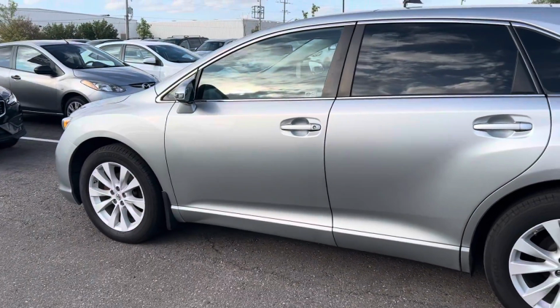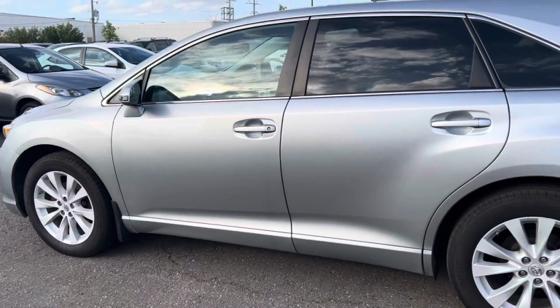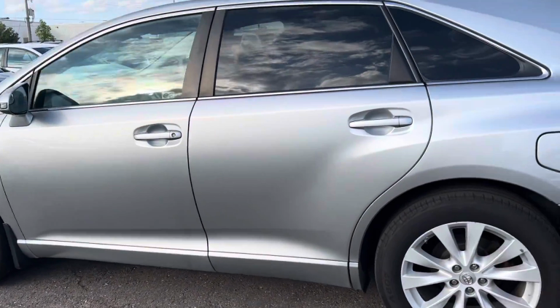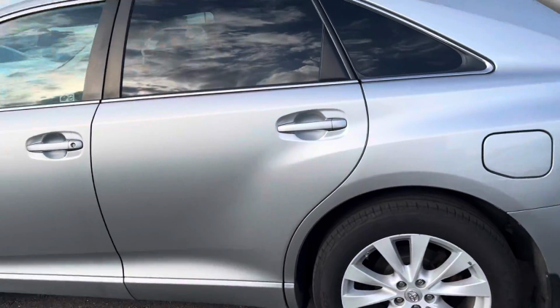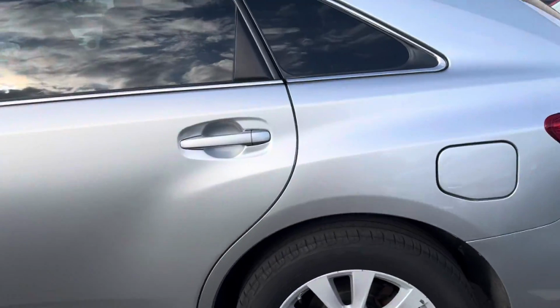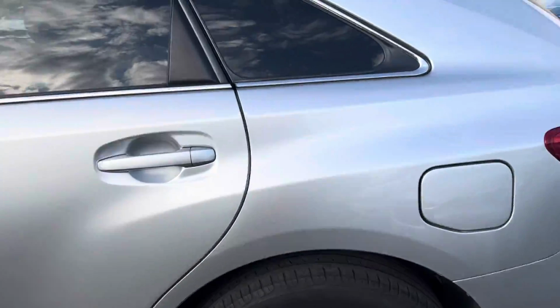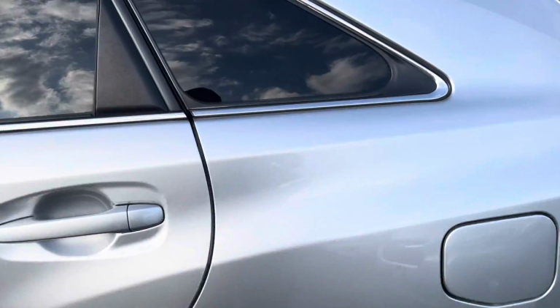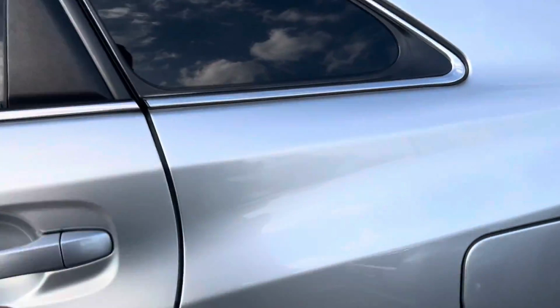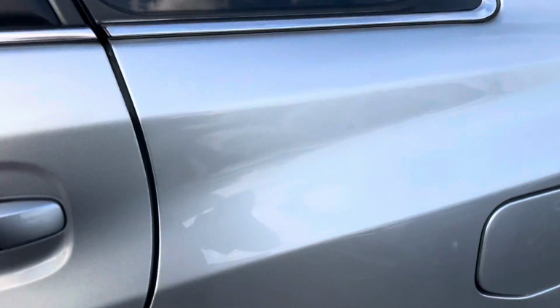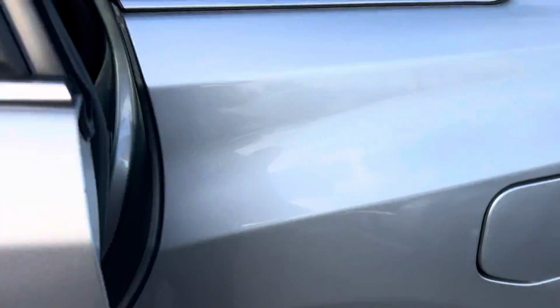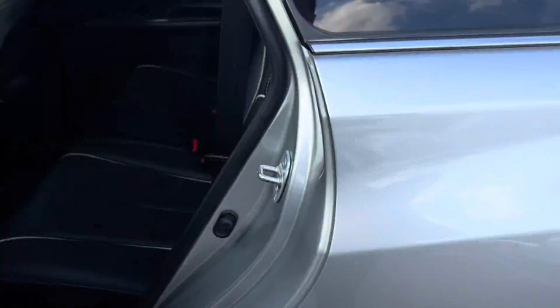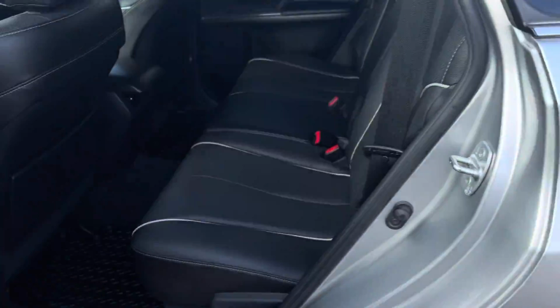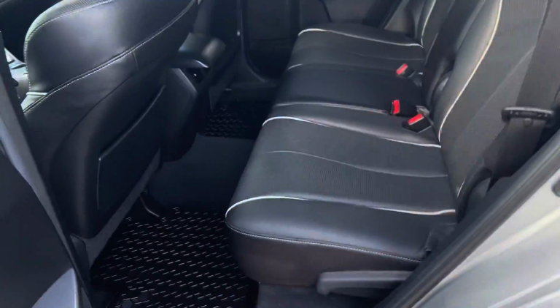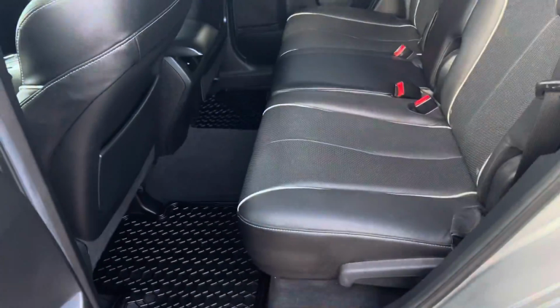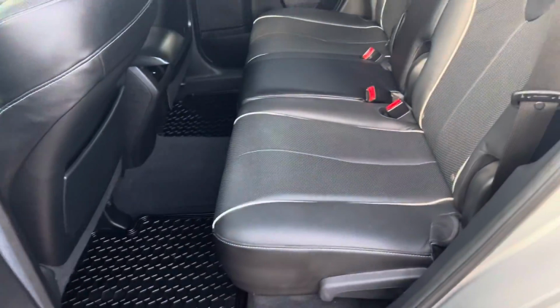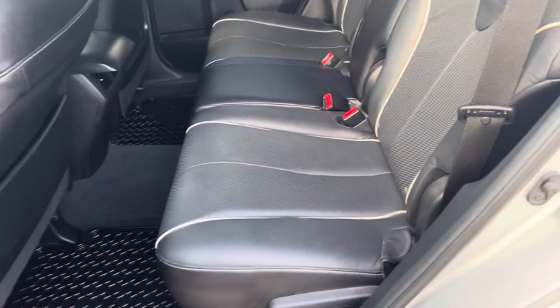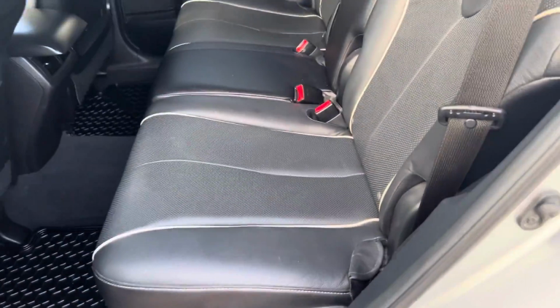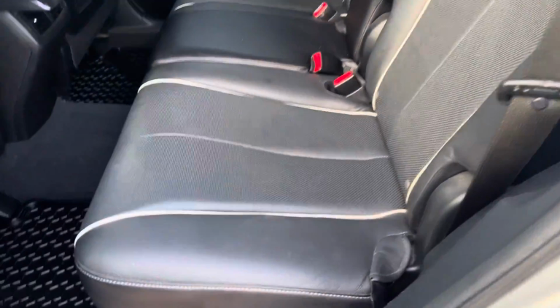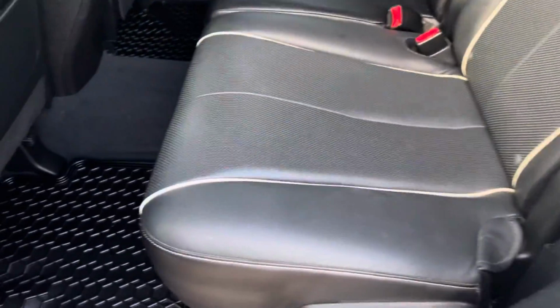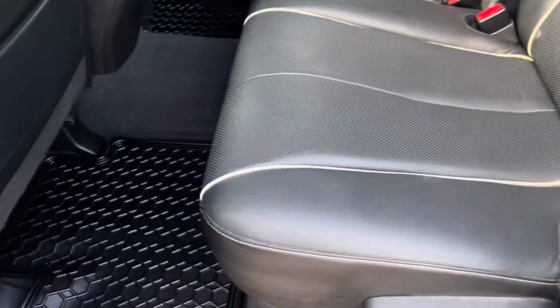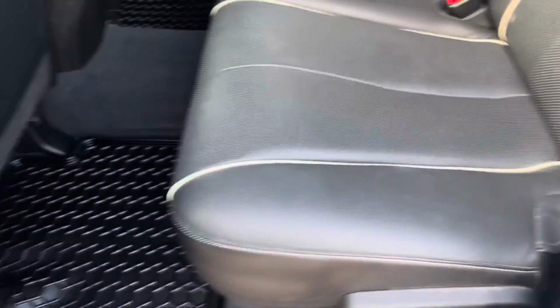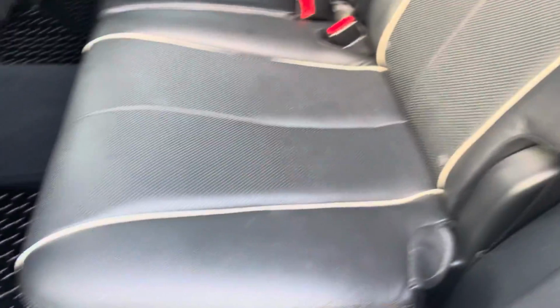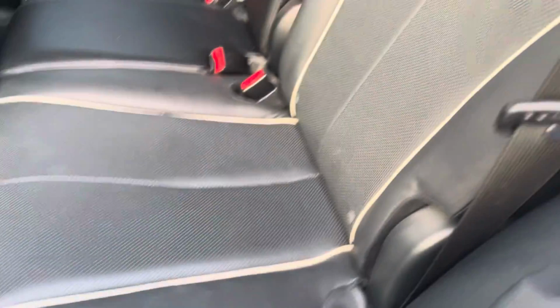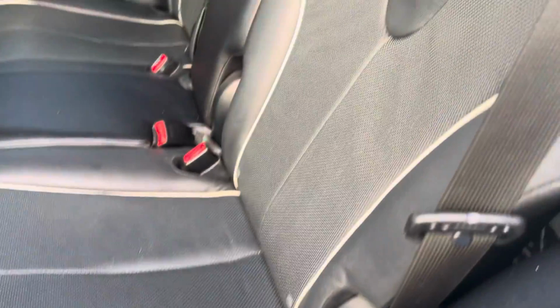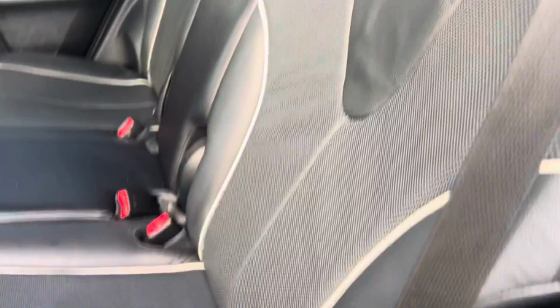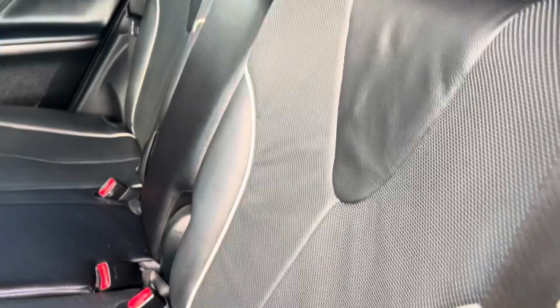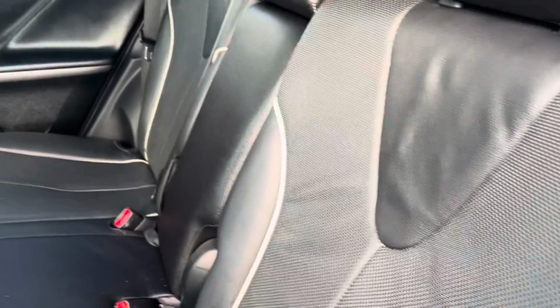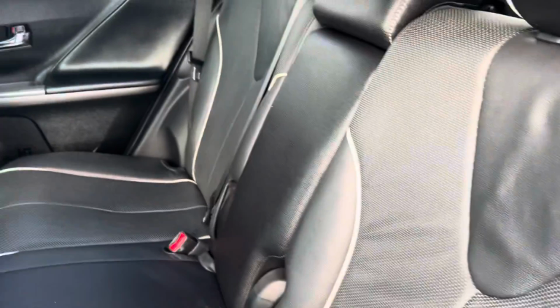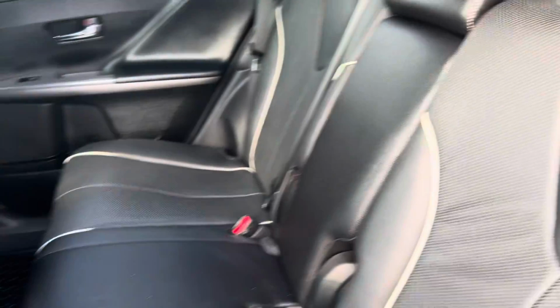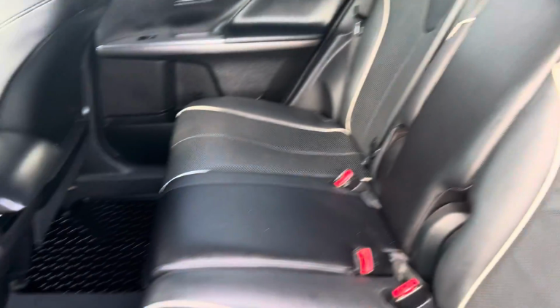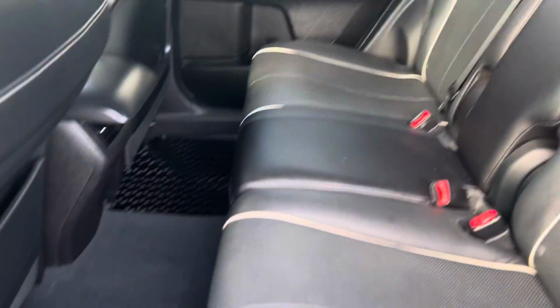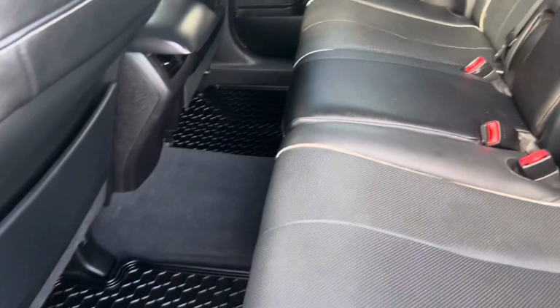Now let's give you a look inside. As you can see, beautiful black leather interior with beautiful white stitching — very clean, very well maintained.